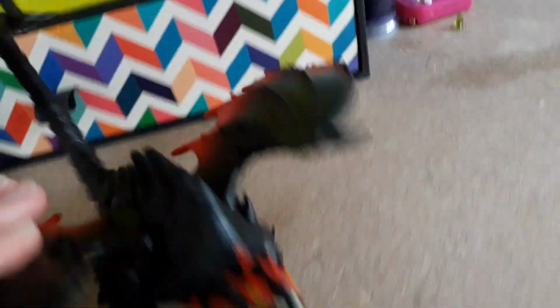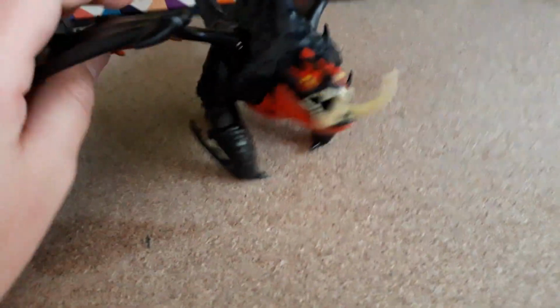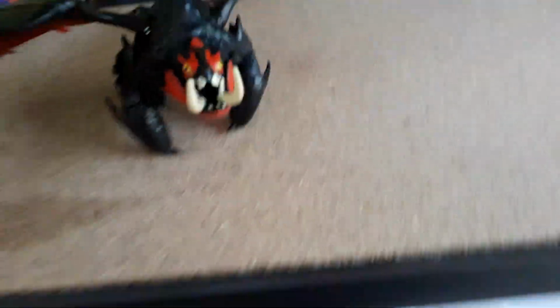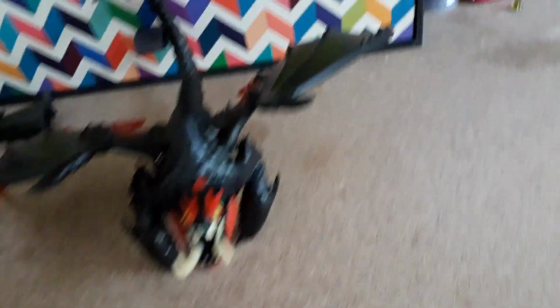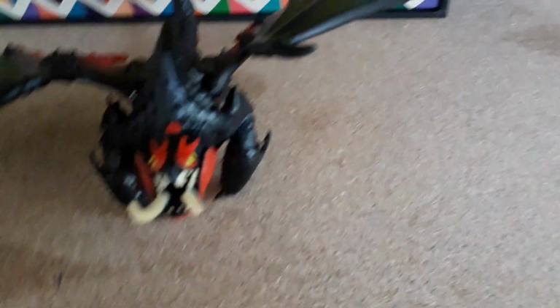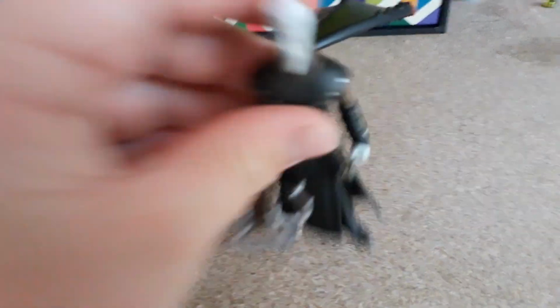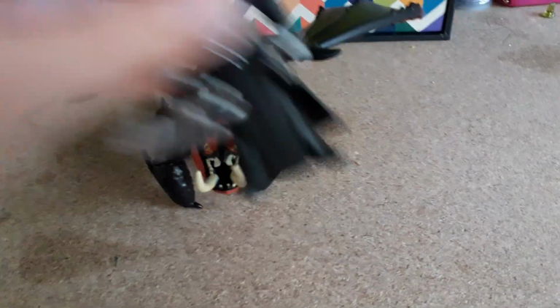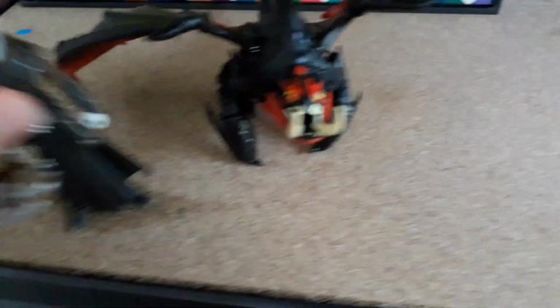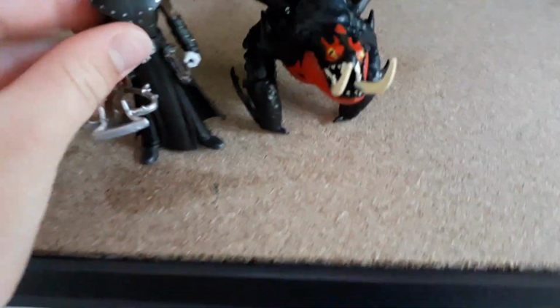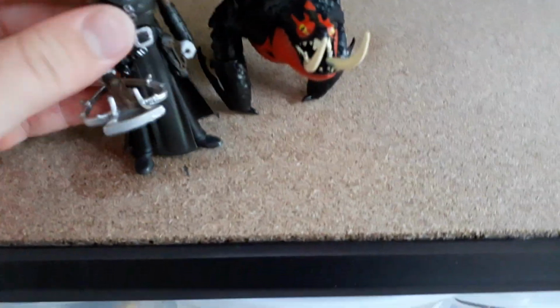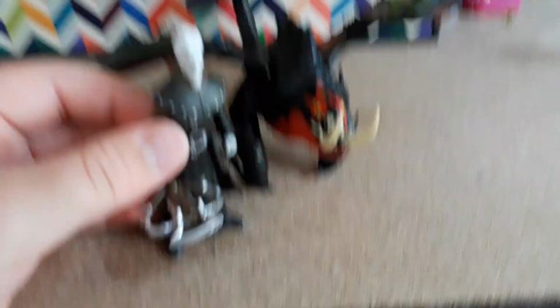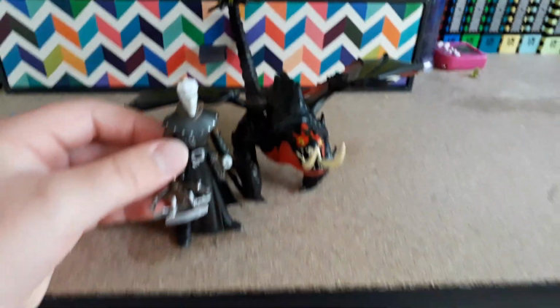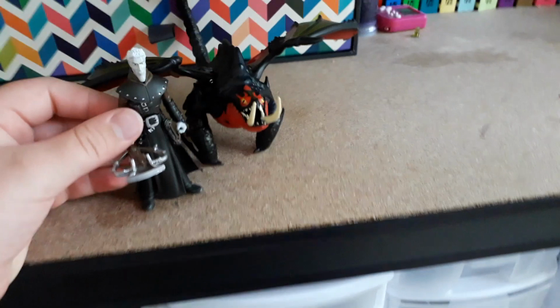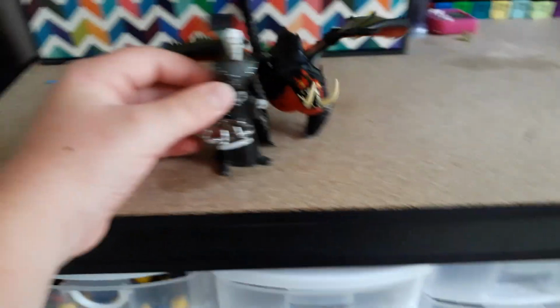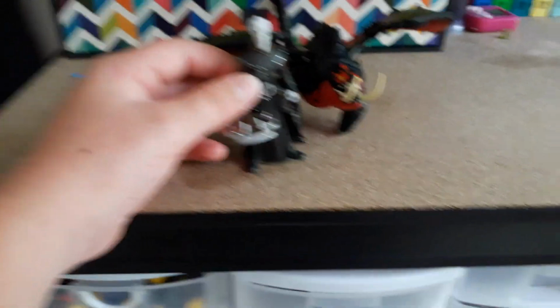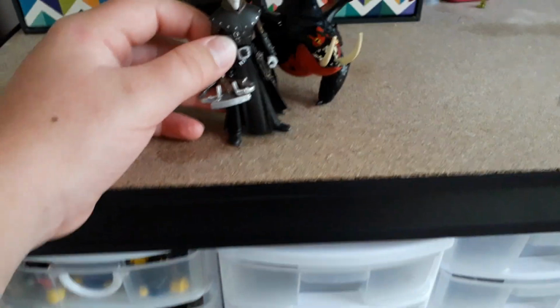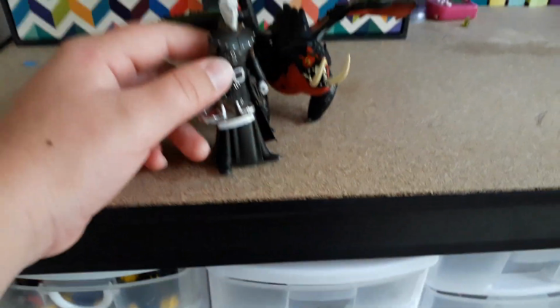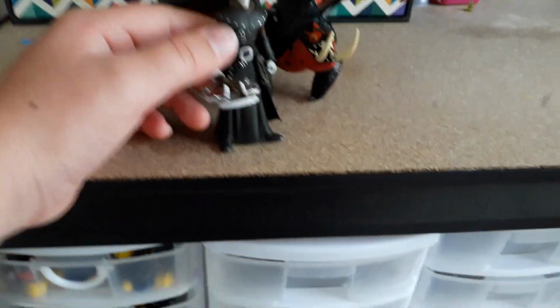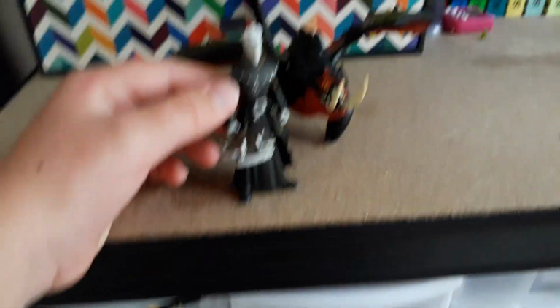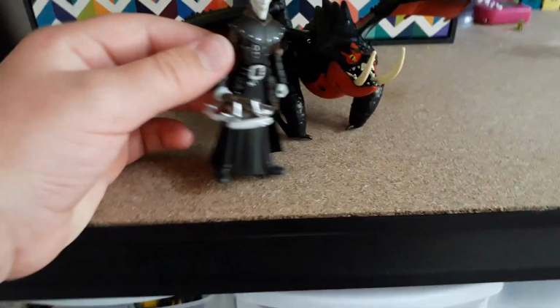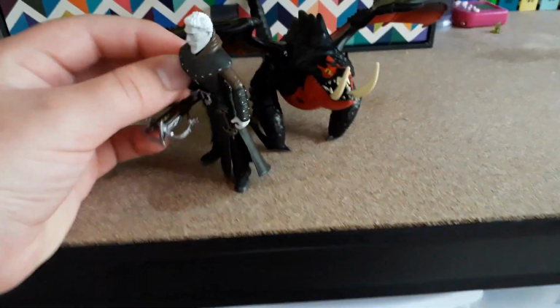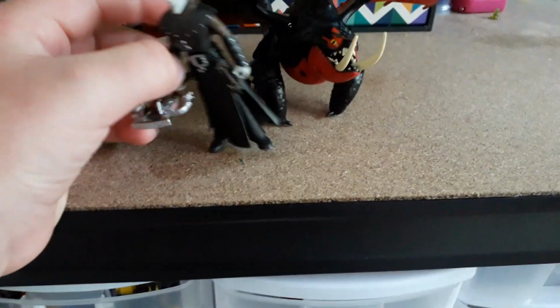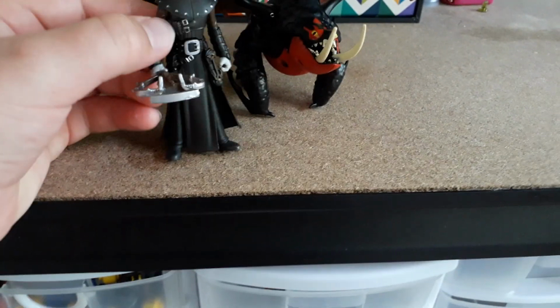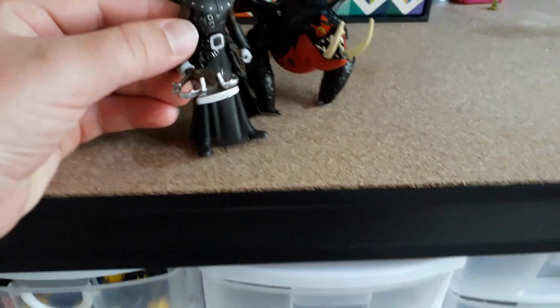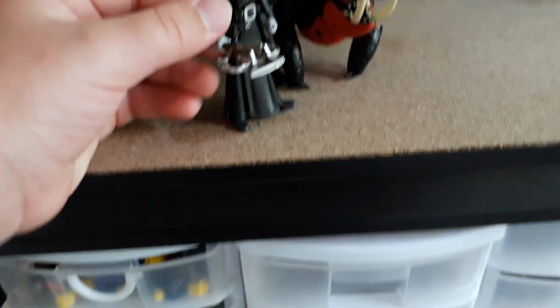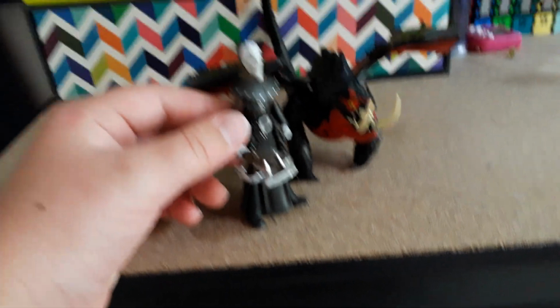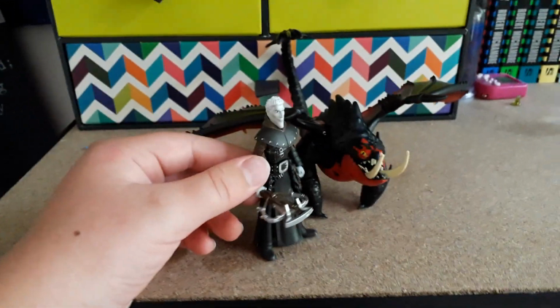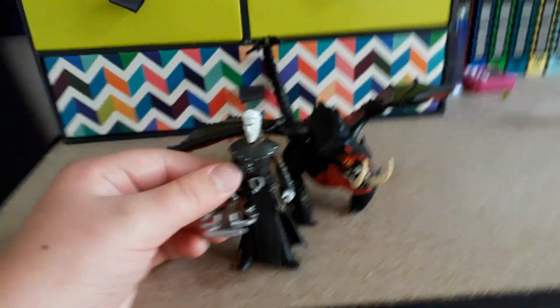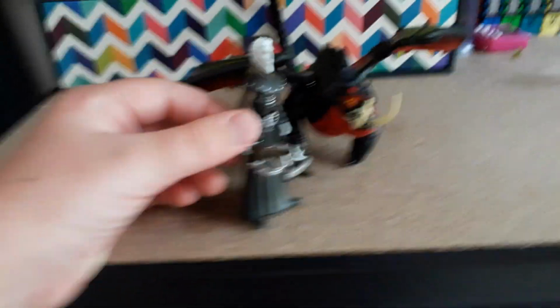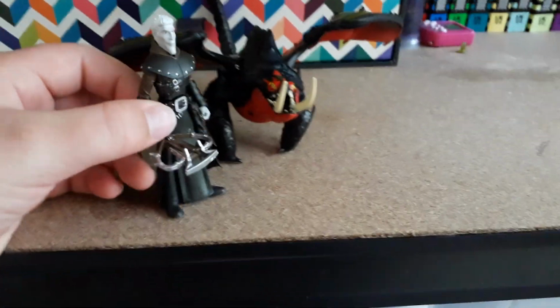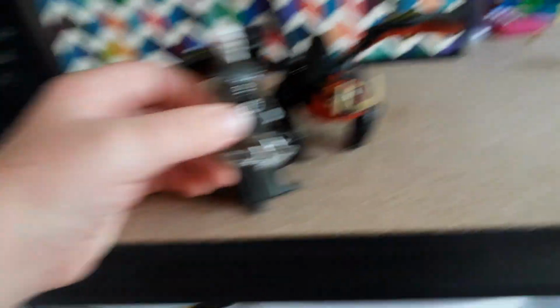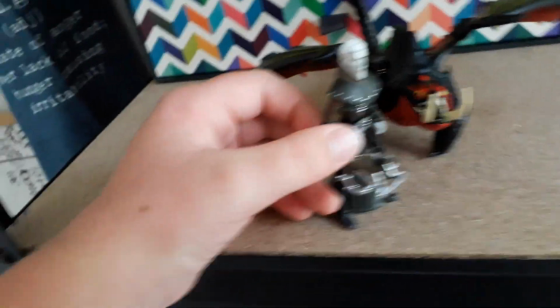This is the Death Gripper dragon toy, along with Grimmel. These are a bit of a waste of money, but the only way you can currently get the Death Gripper is with this set. And if you want any of the other riders, they come with all their cool dragon armour.